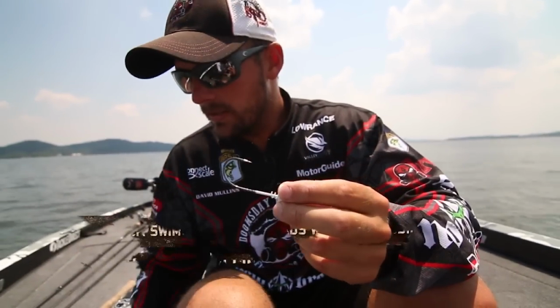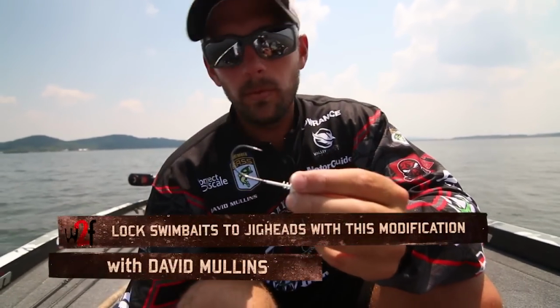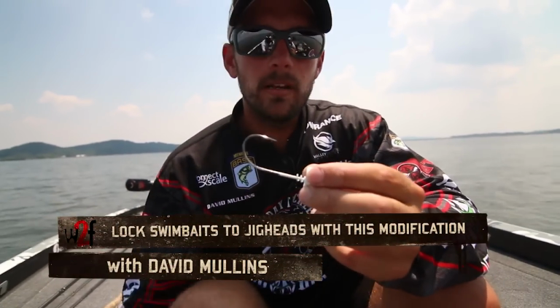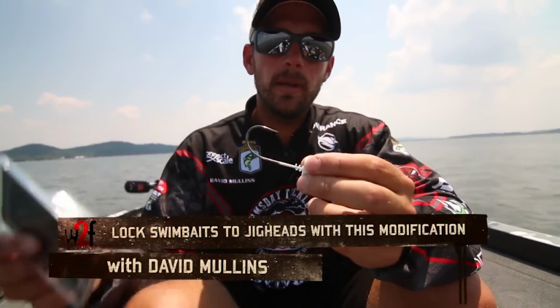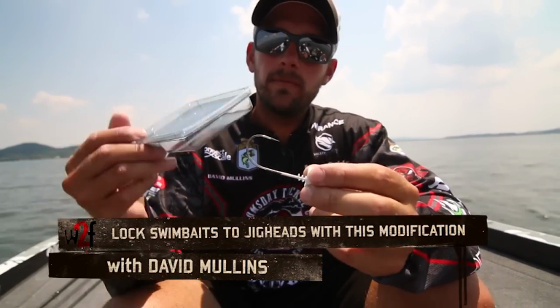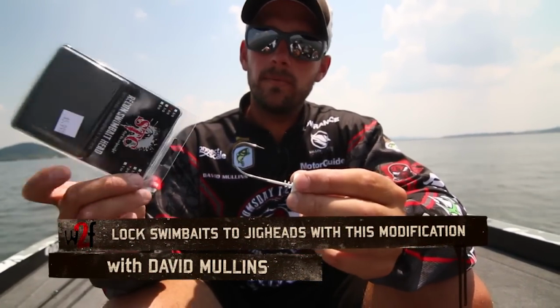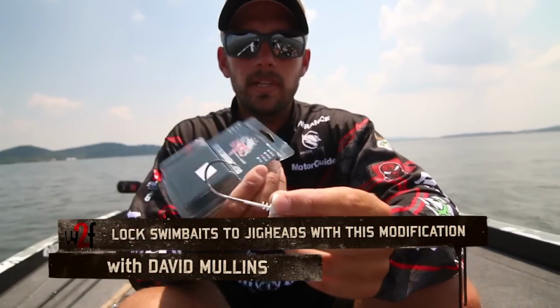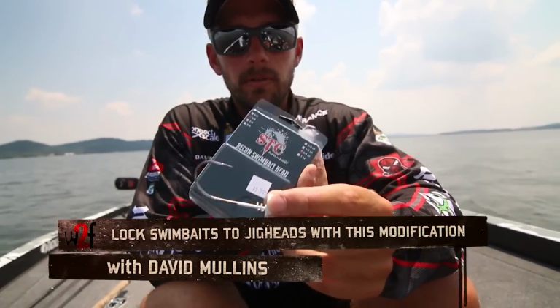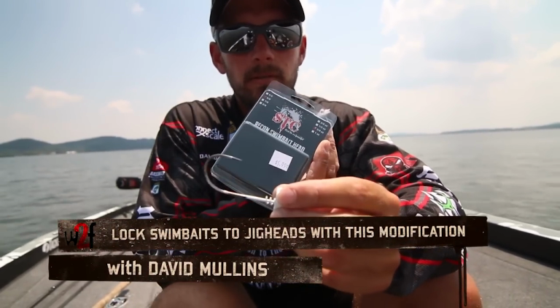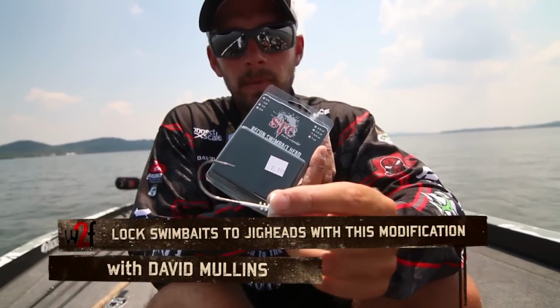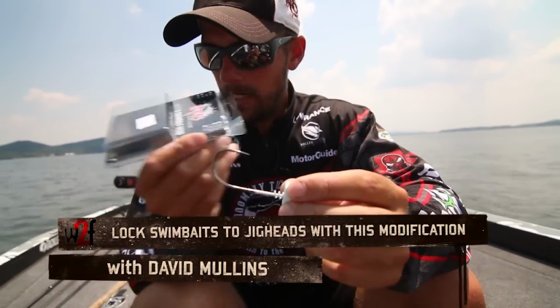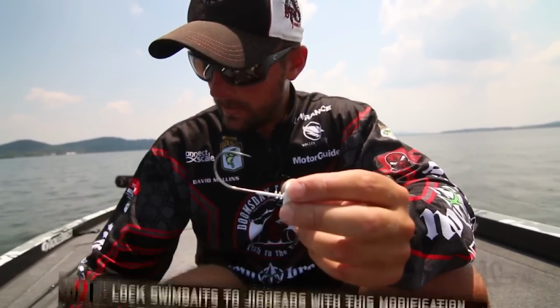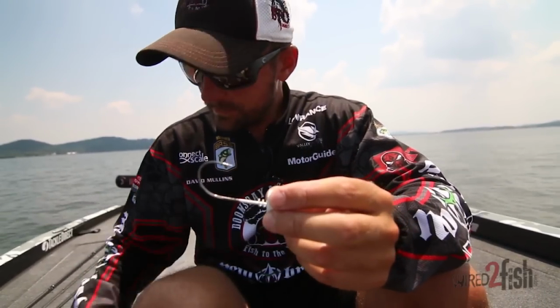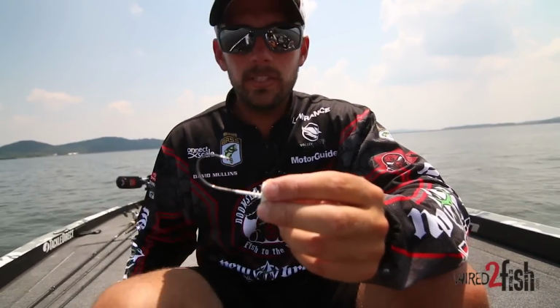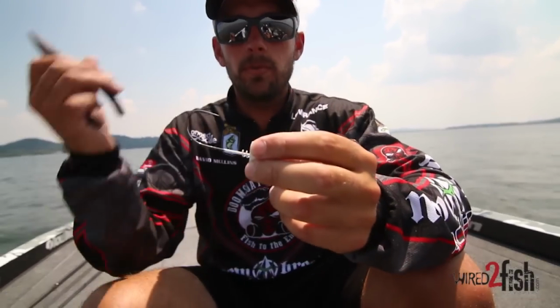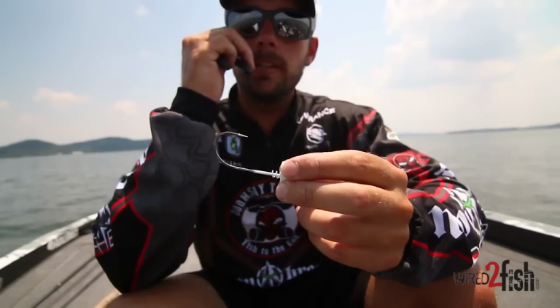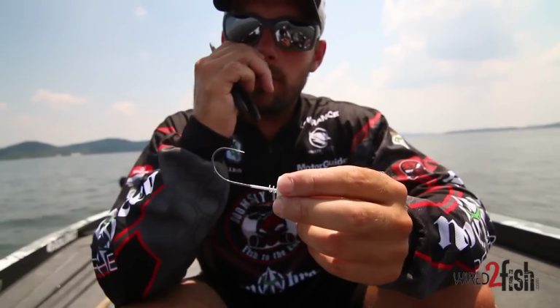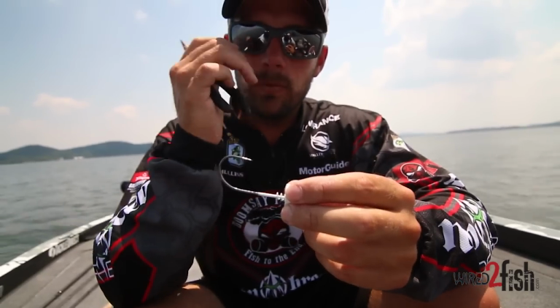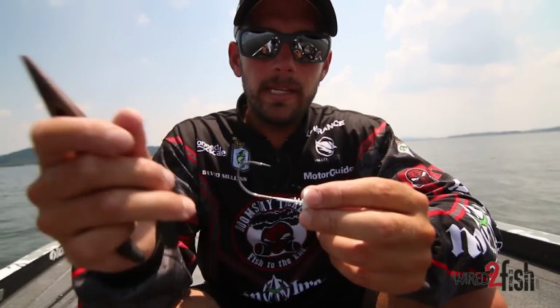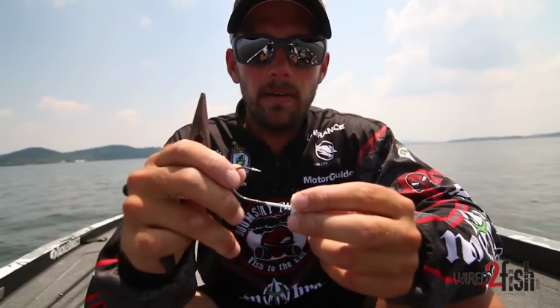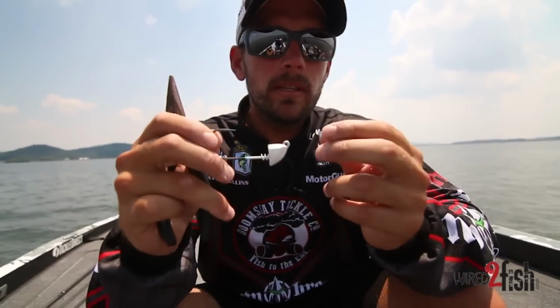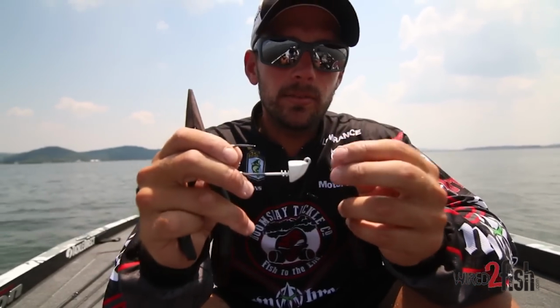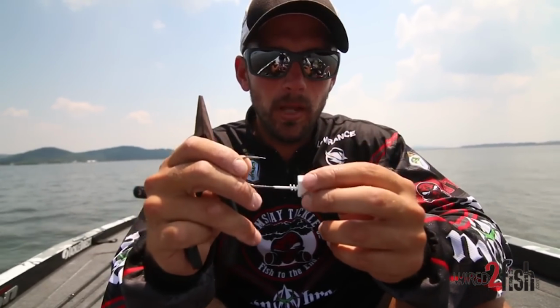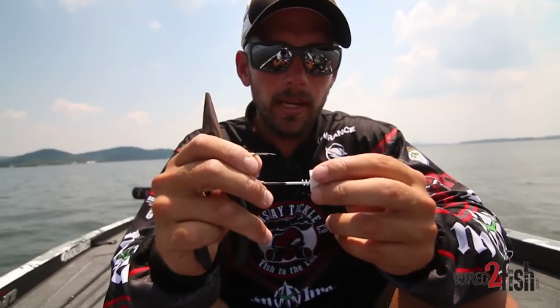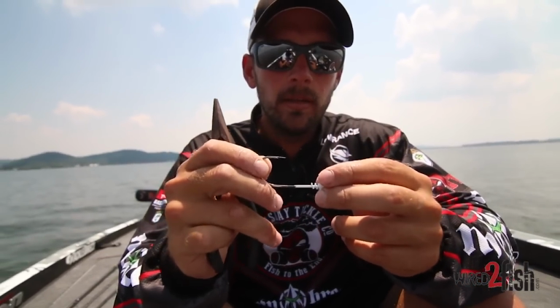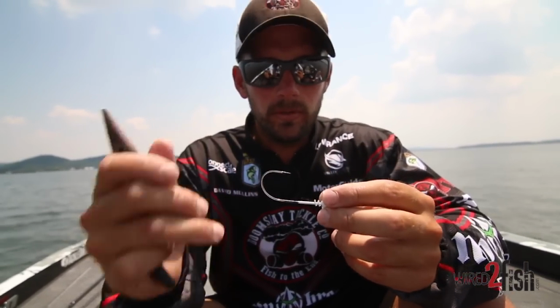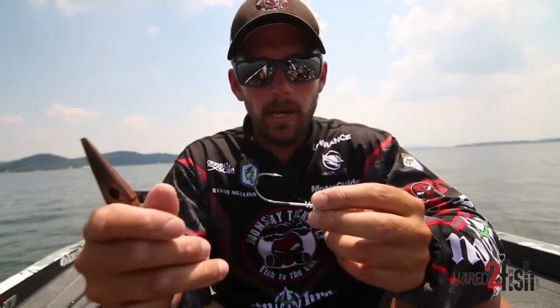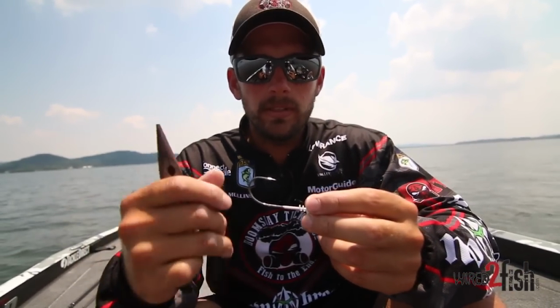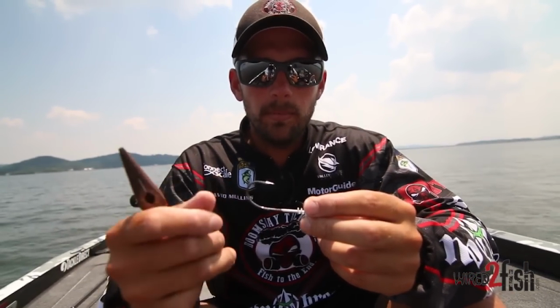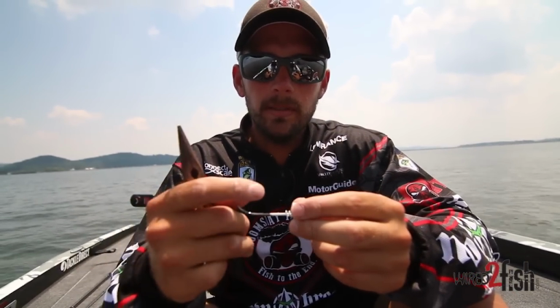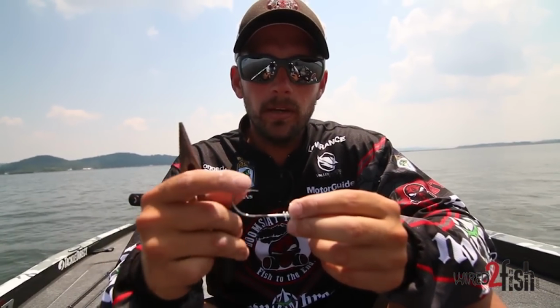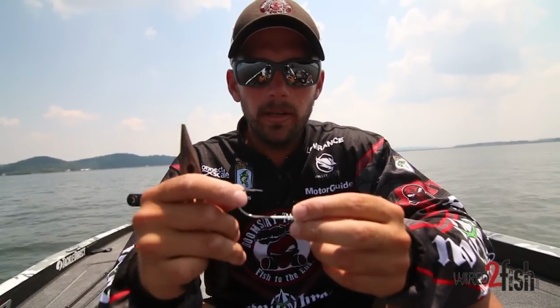This is the Recon swimbait head from Scottsboro Tackle. Here's a little tip I'm going to show you — this is how I rig swimbaits. I've always liked a screw lock head with a swimbait; I always thought it kept it on there a little better.